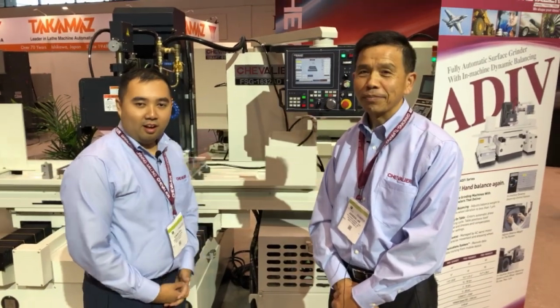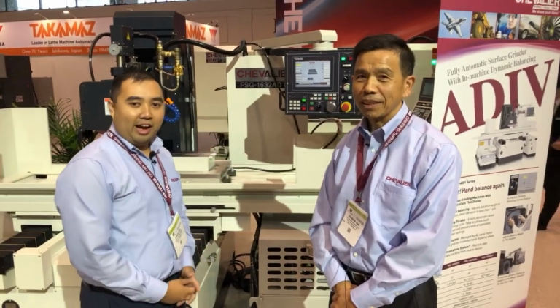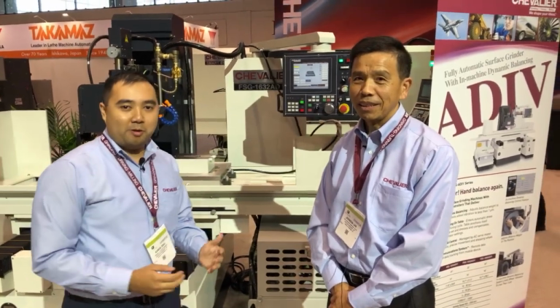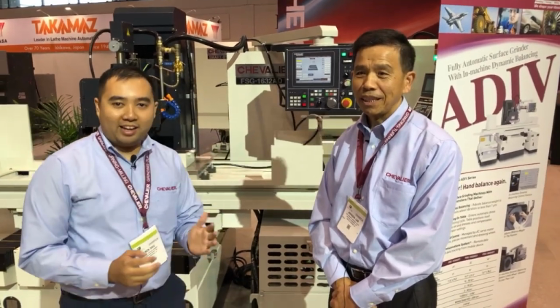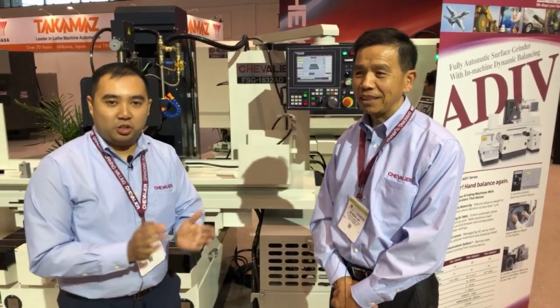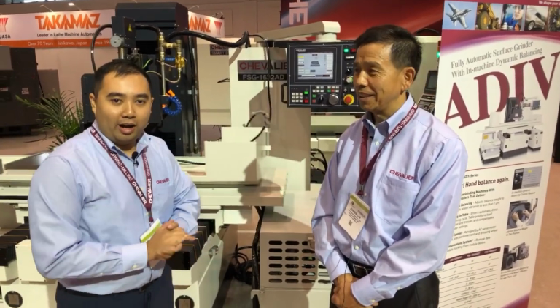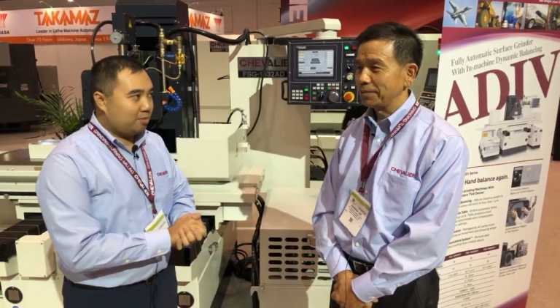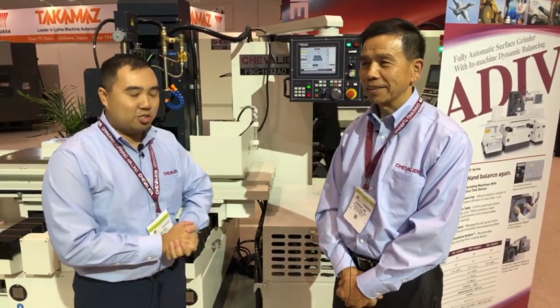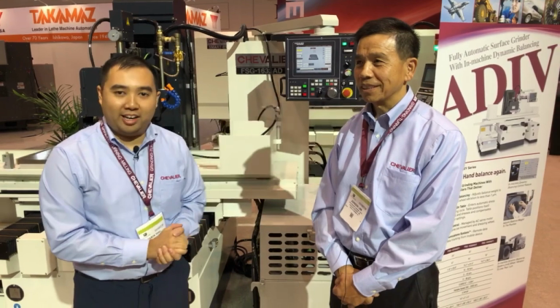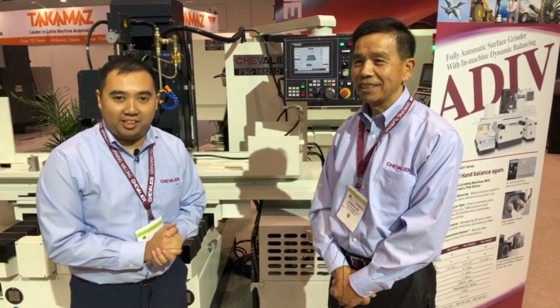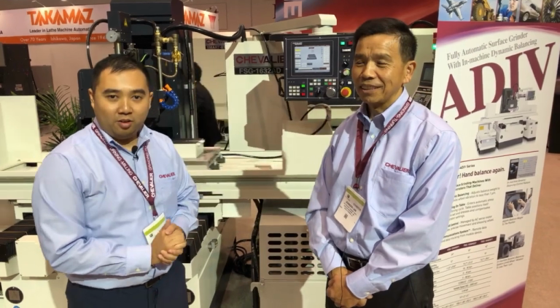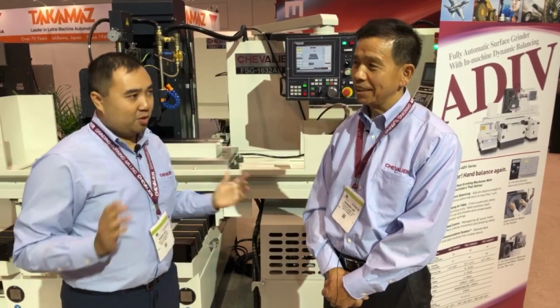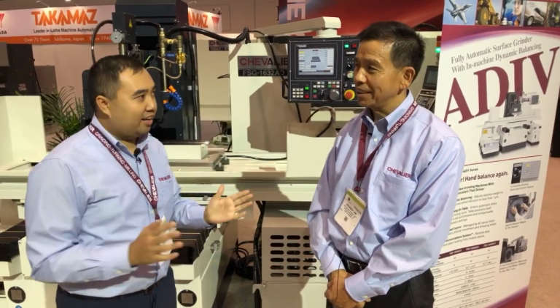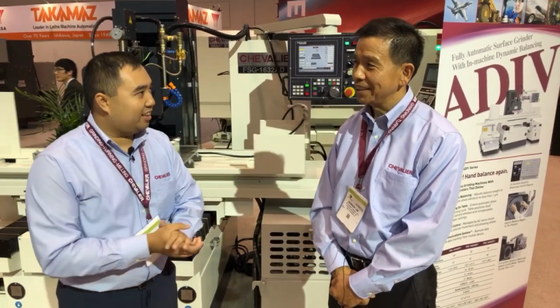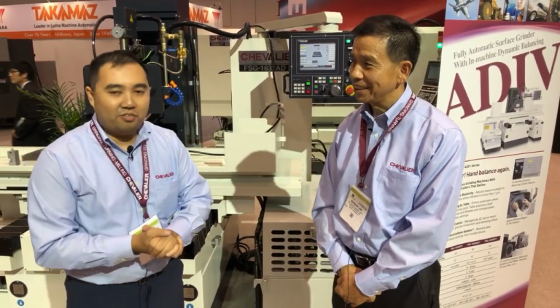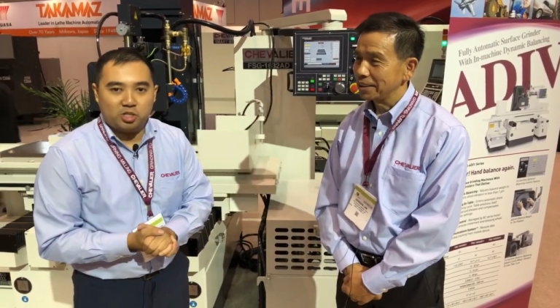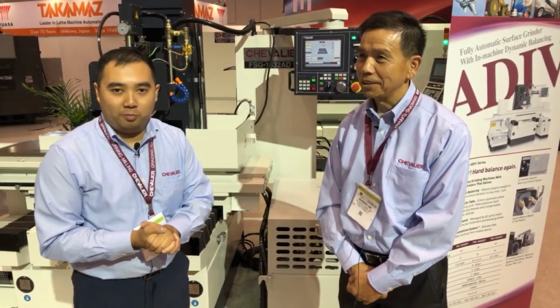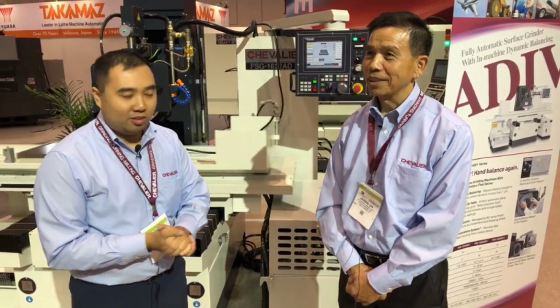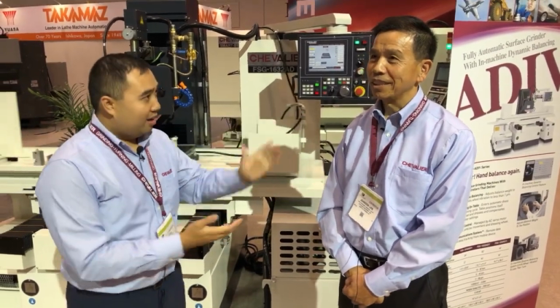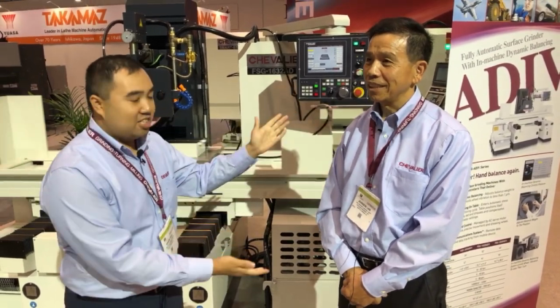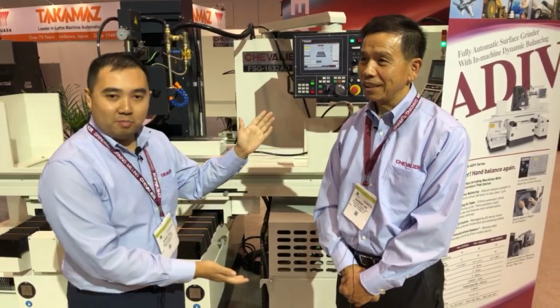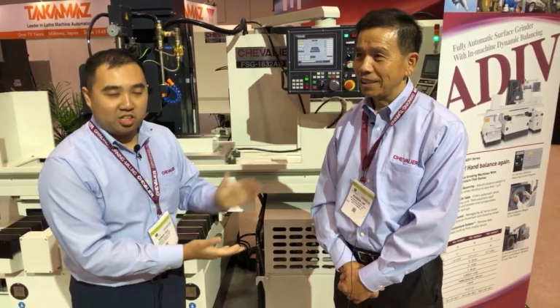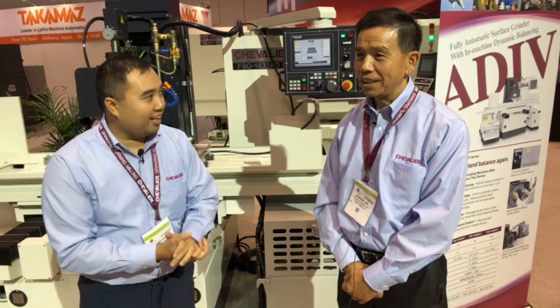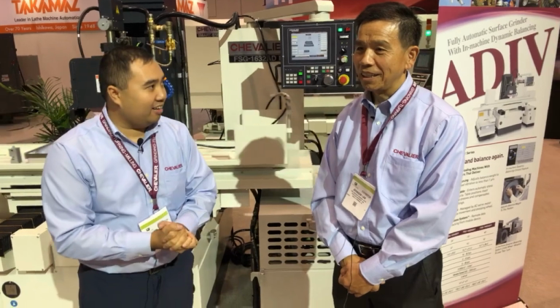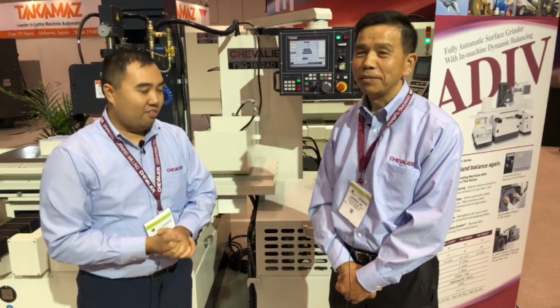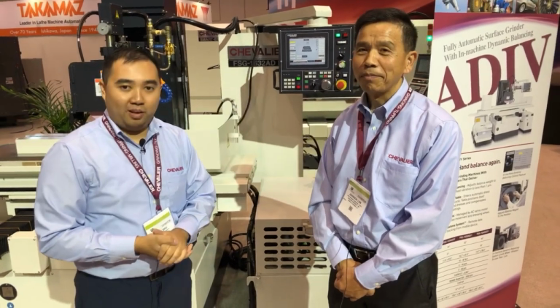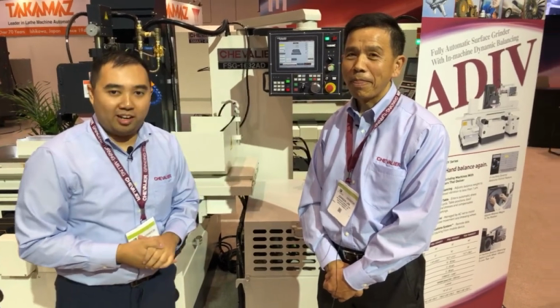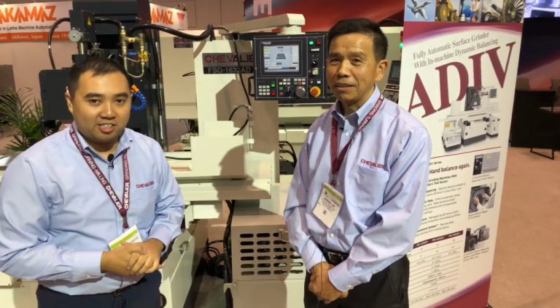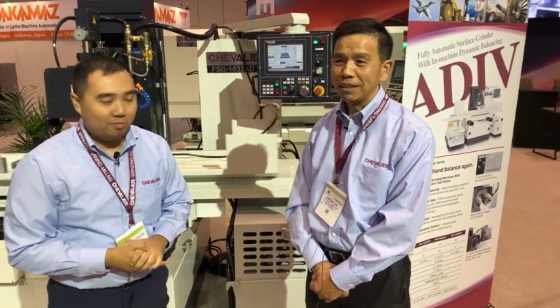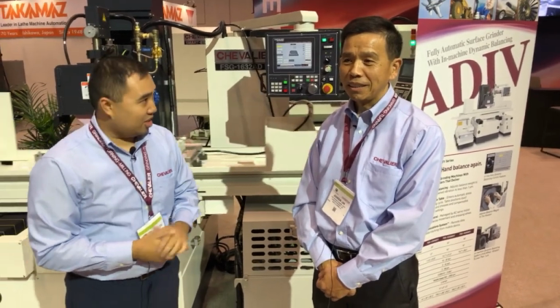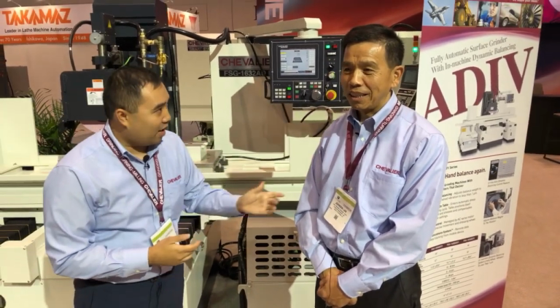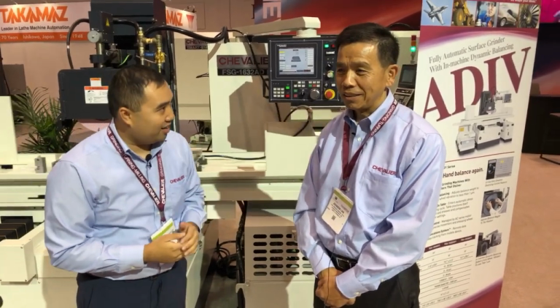Hi, welcome back to IMTS 2018. We're still here at the Chevrolet machinery booth. This is Mr. Johnson Lan, VP of grinding systems. Johnson, how are you today?